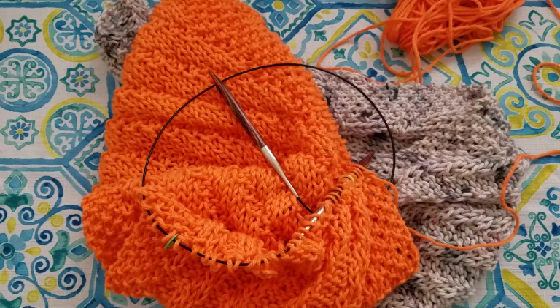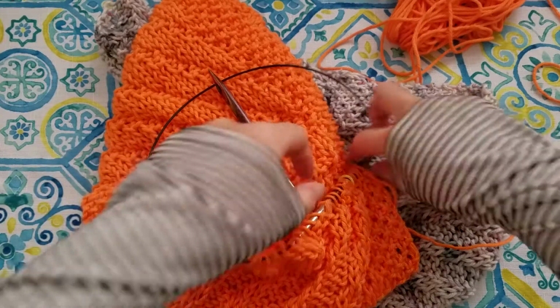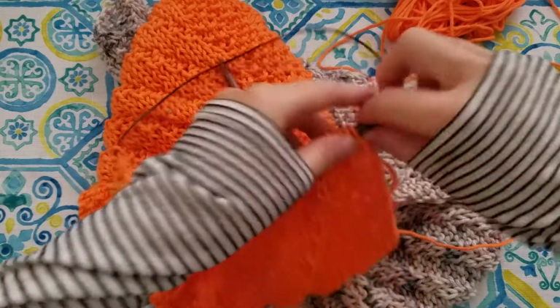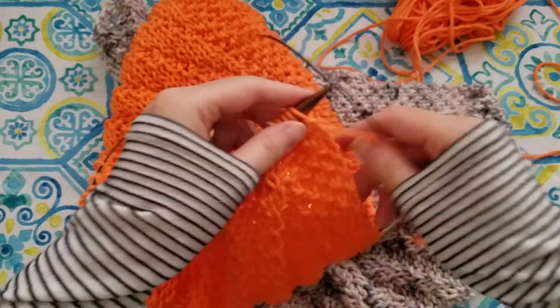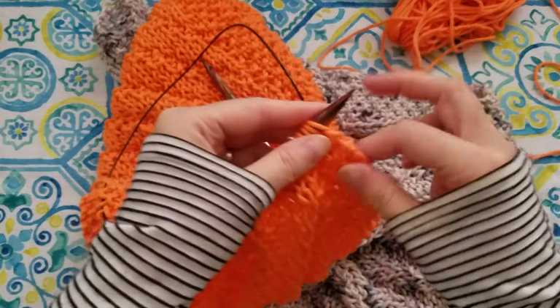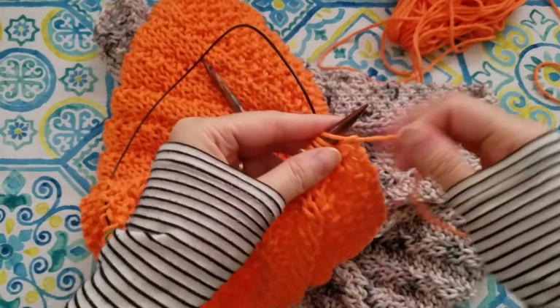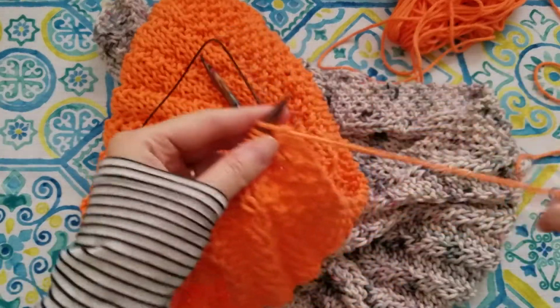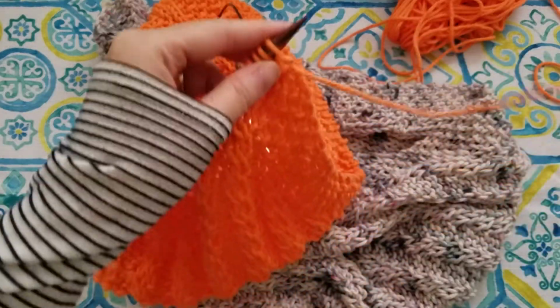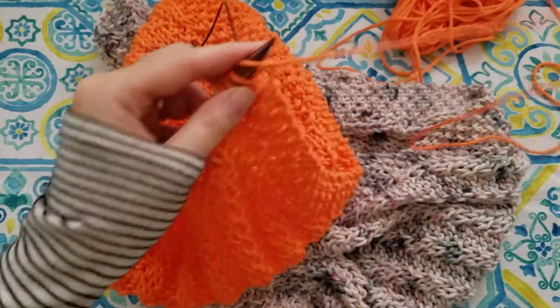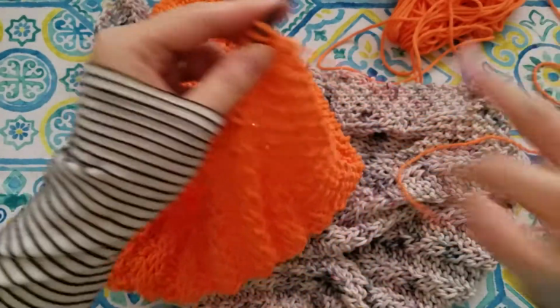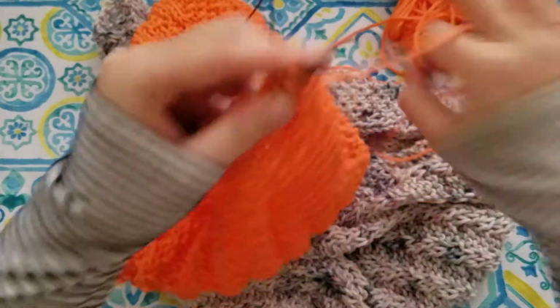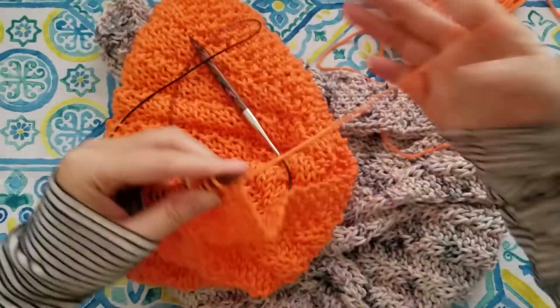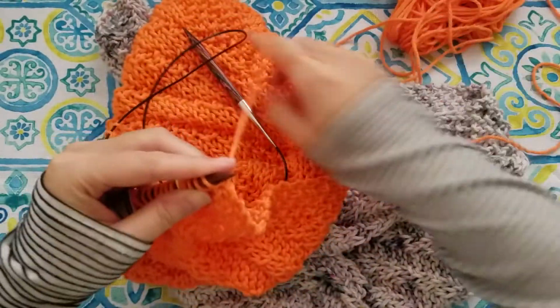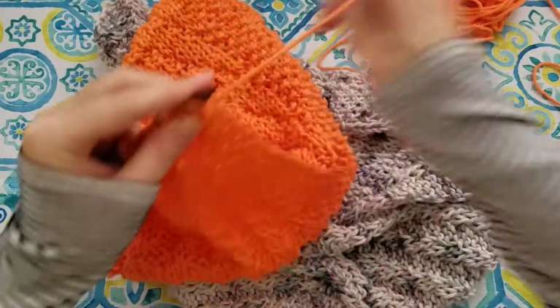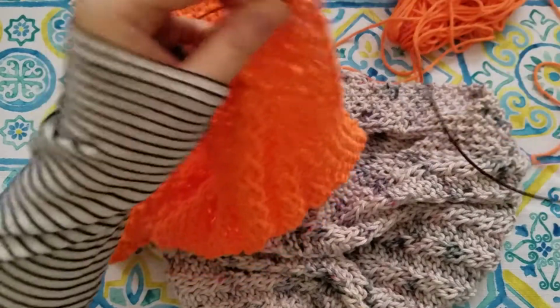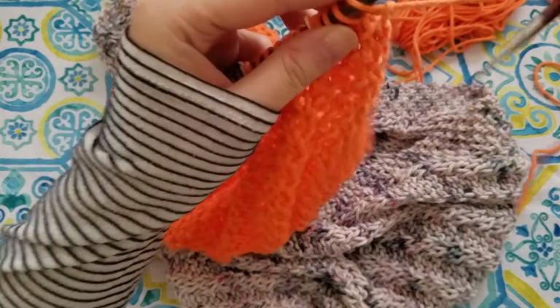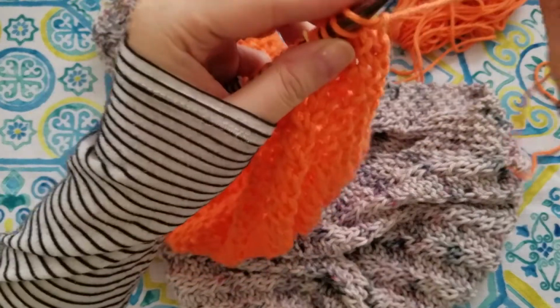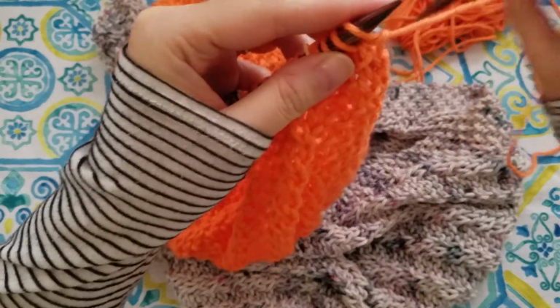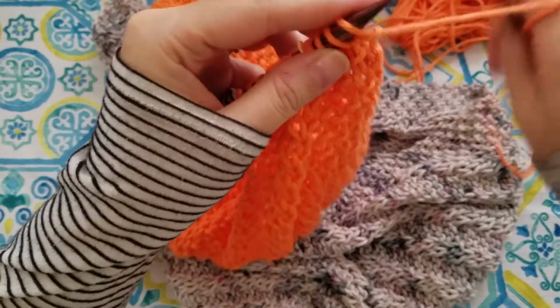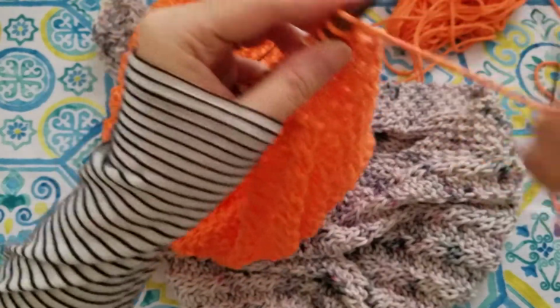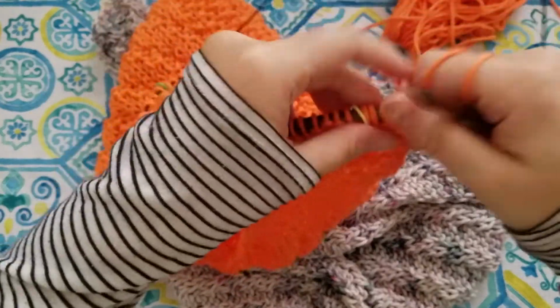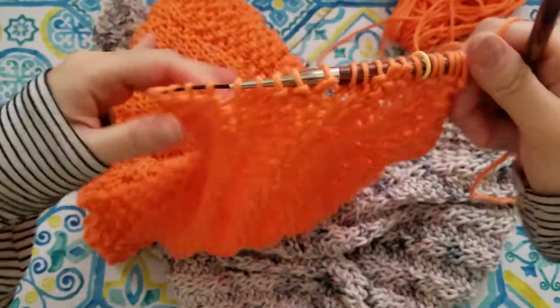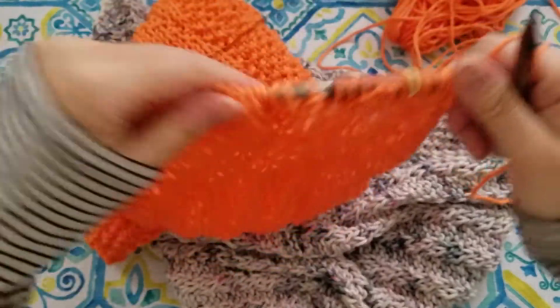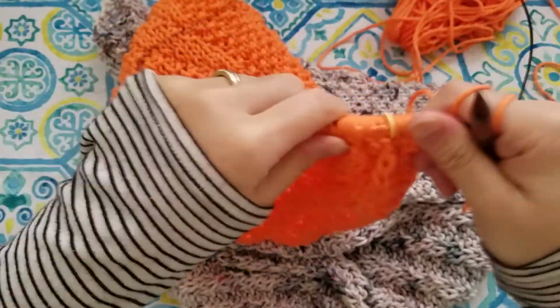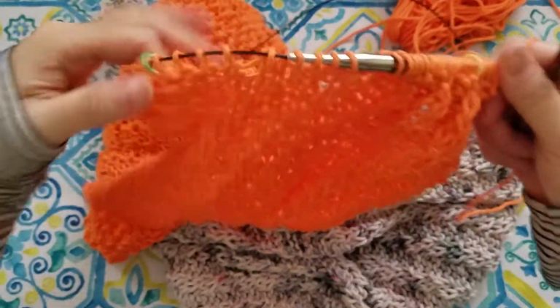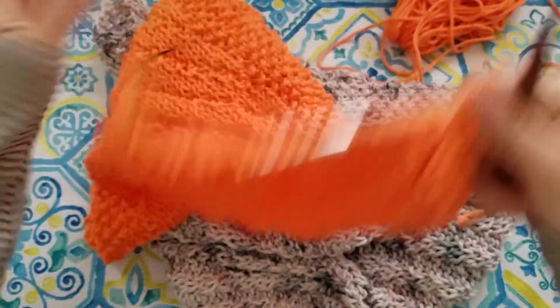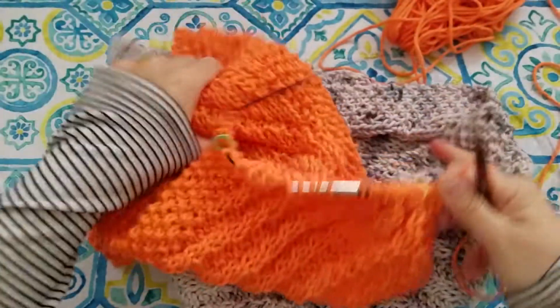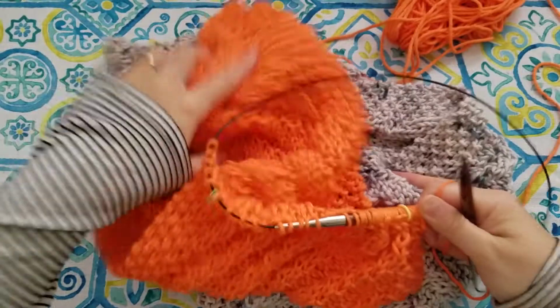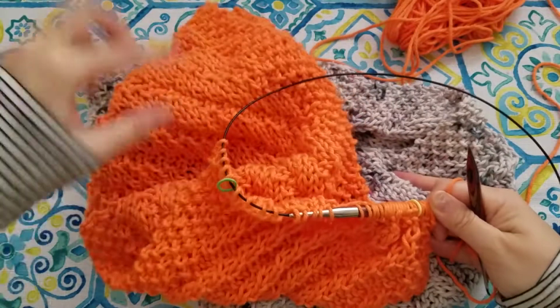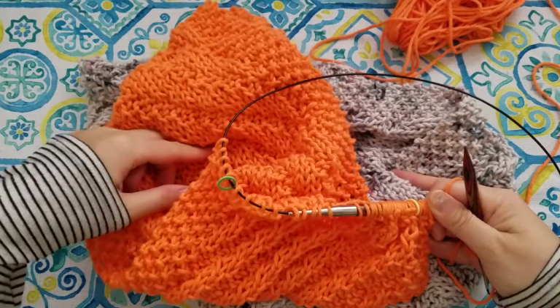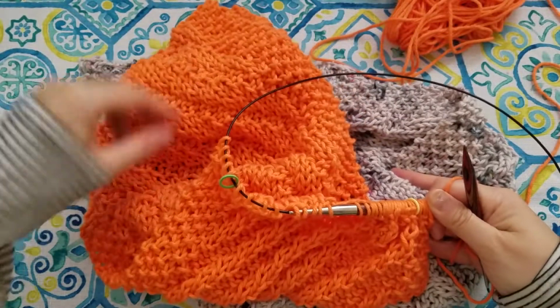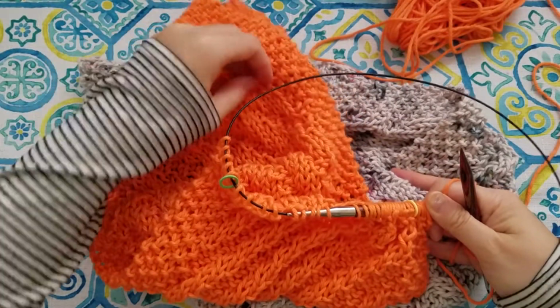Hi everyone, I'm Vone, owner and maker of Vone Knits, and I wanted to come on and share with you a quick little tip that I recently learned to do. I've actually made this infinity scarf using this entire tip, and I absolutely love it.